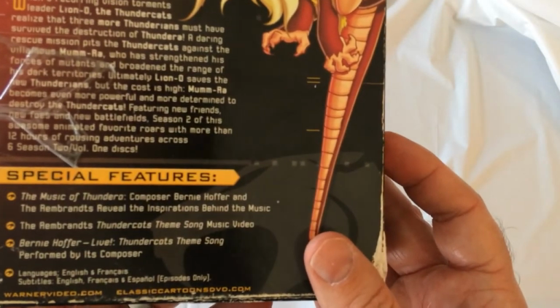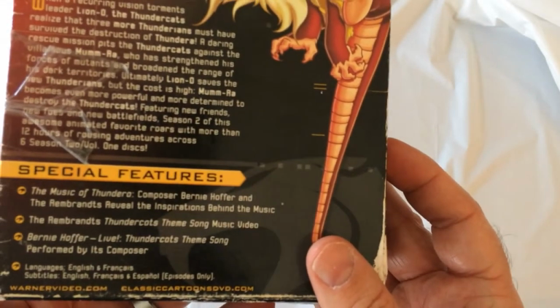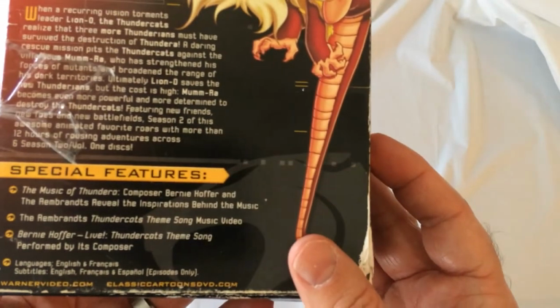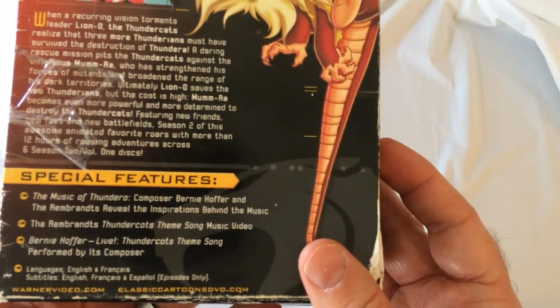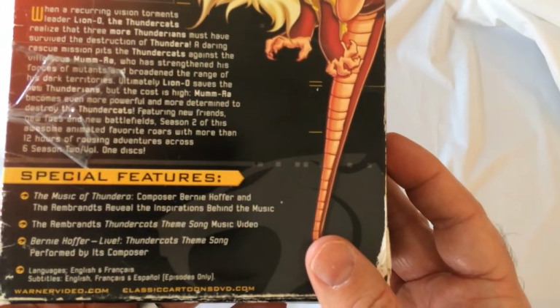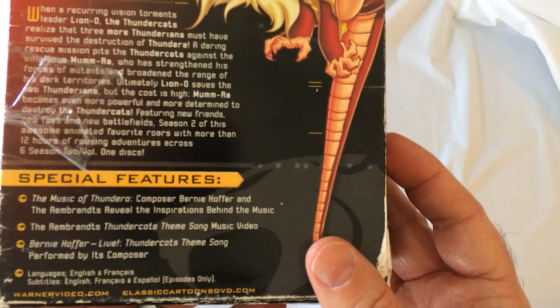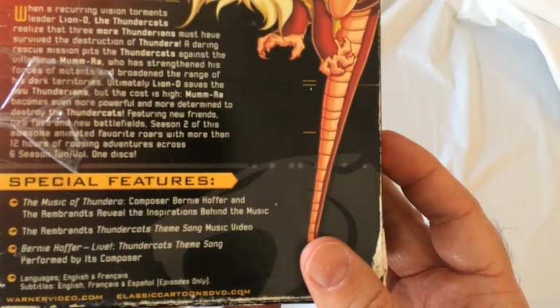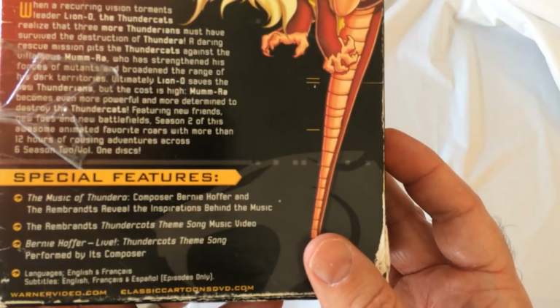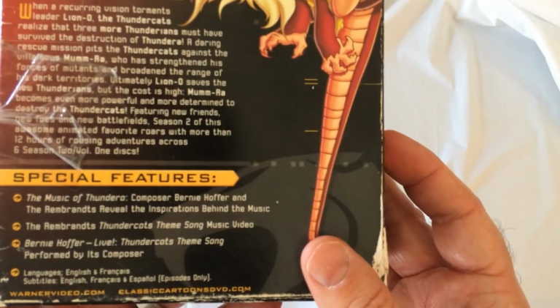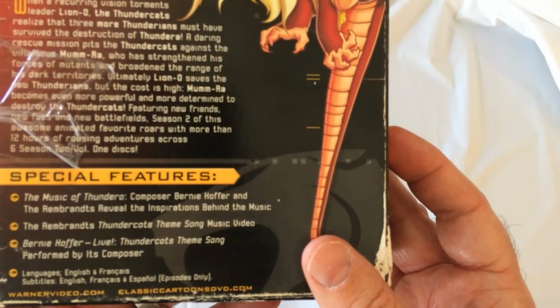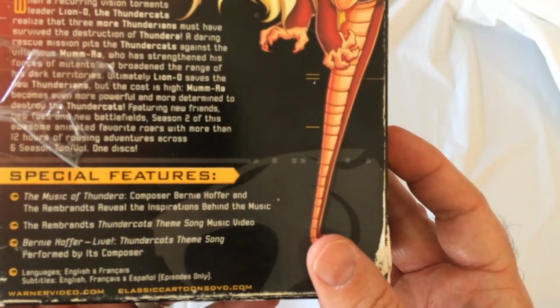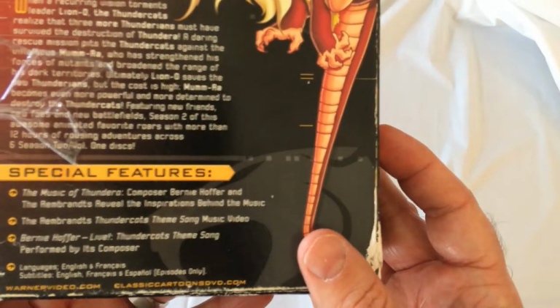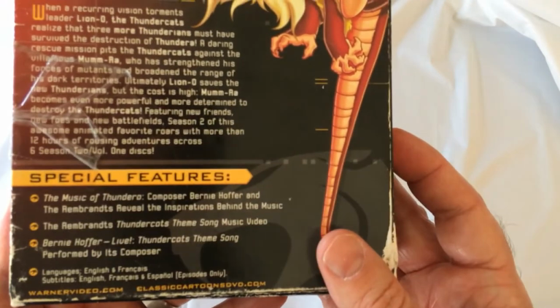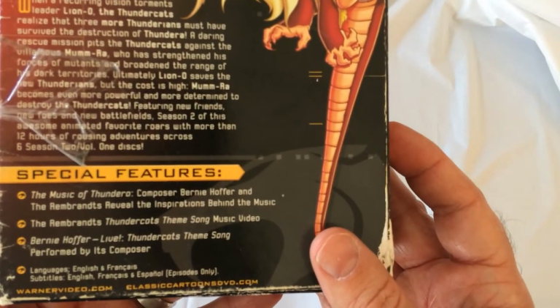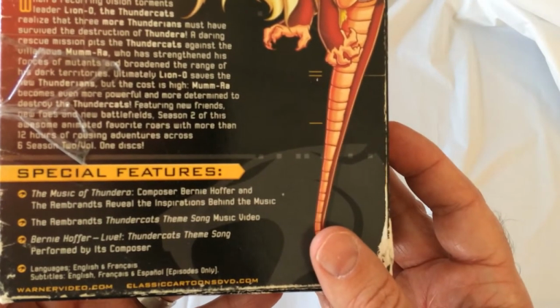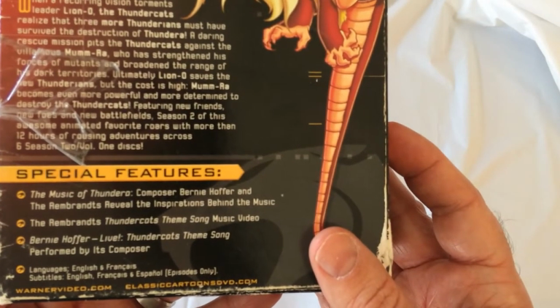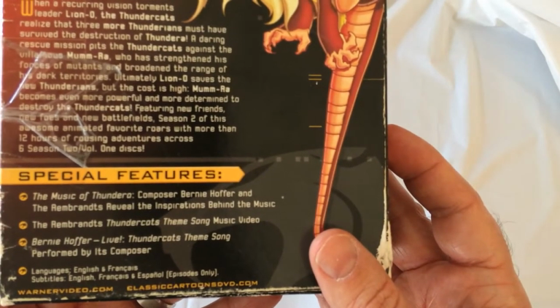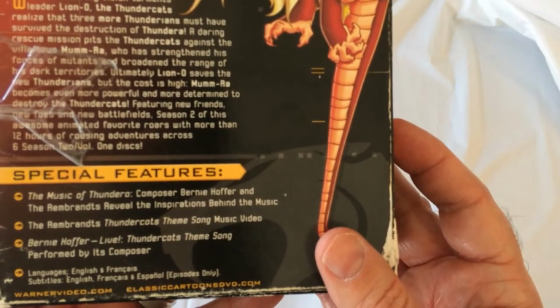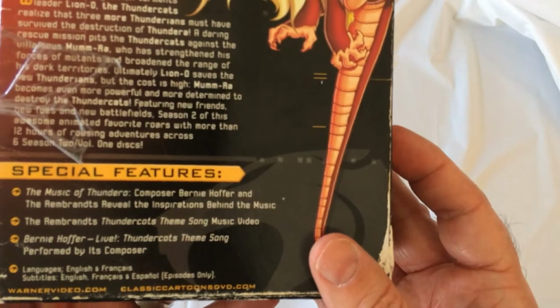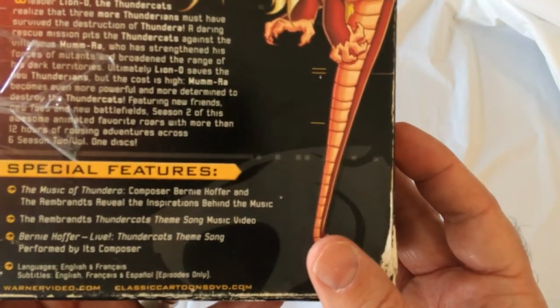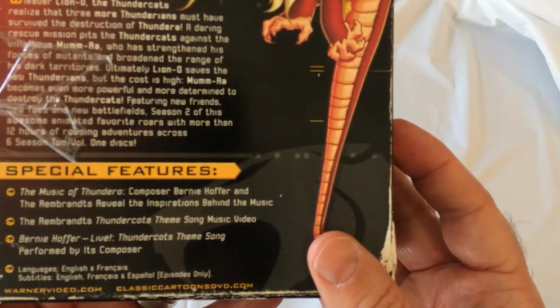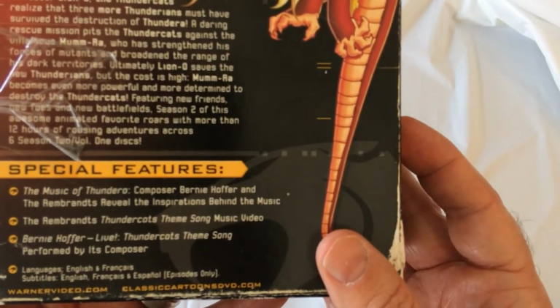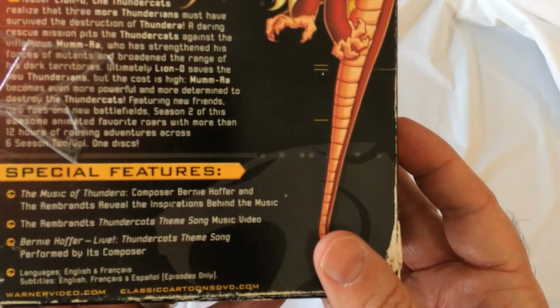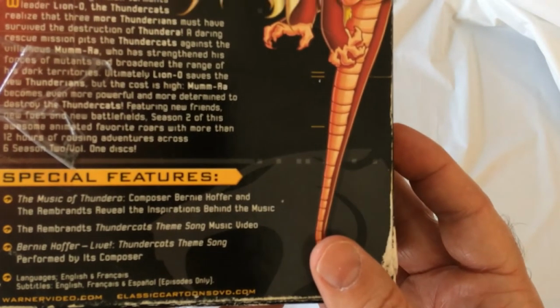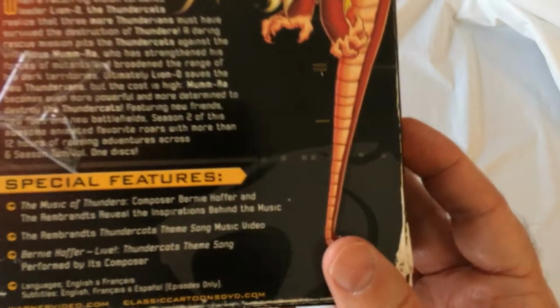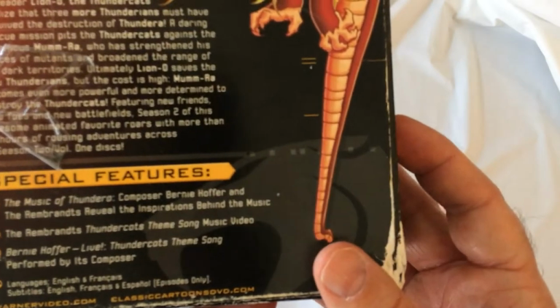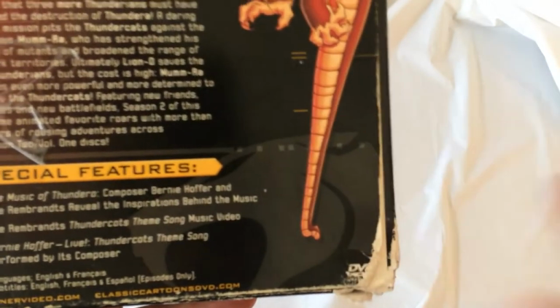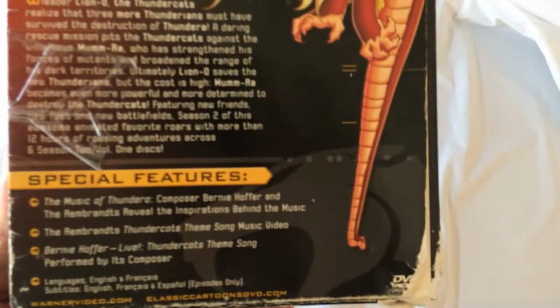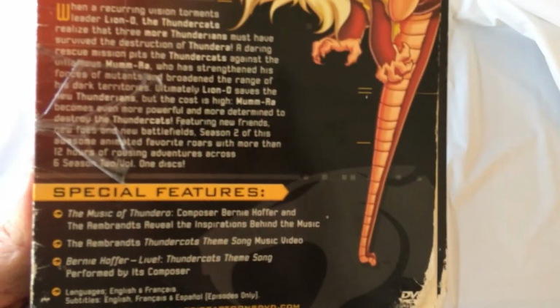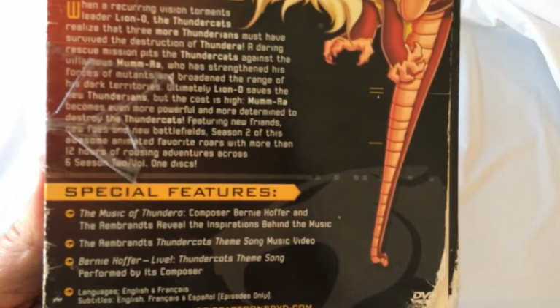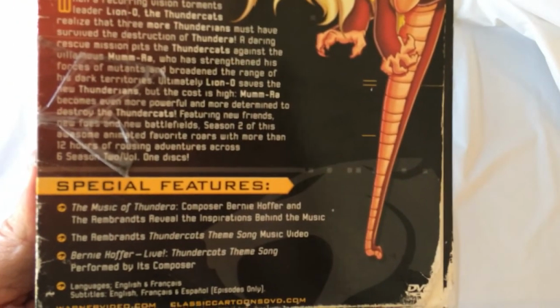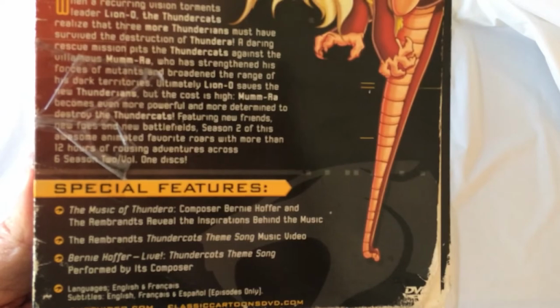All right, special features in this: you get the music of Thundera, the Thundercats theme song music video, and who composed the Thundercats theme song. That's not a lot of special features.